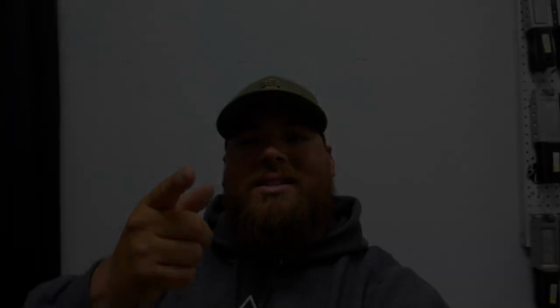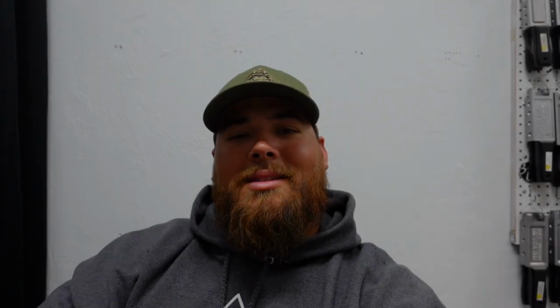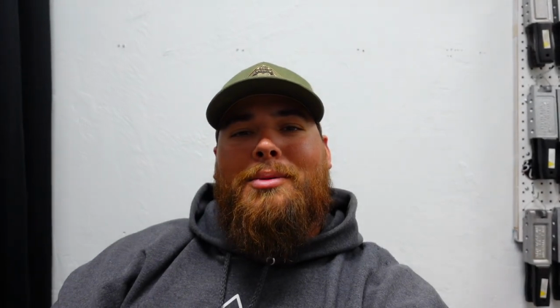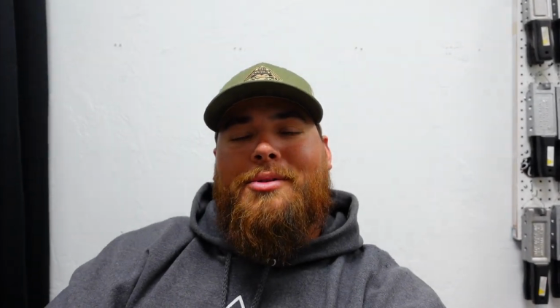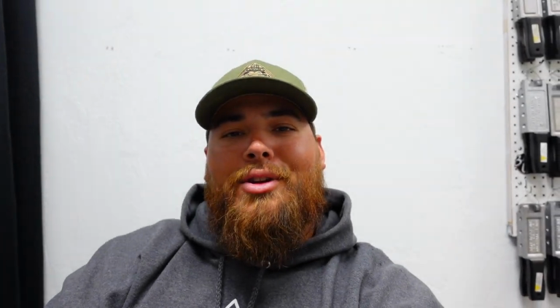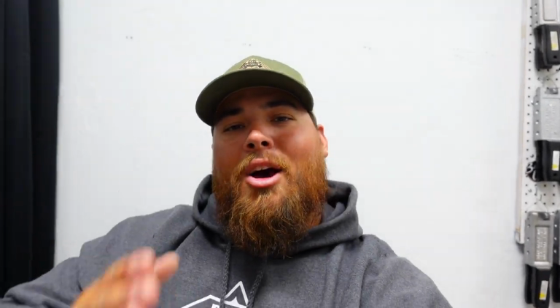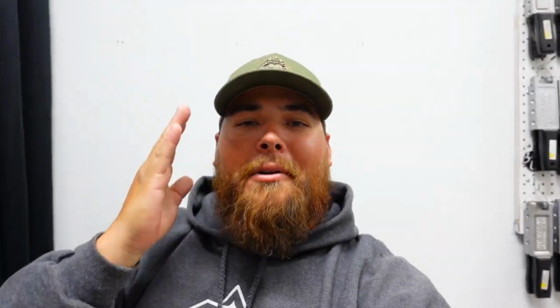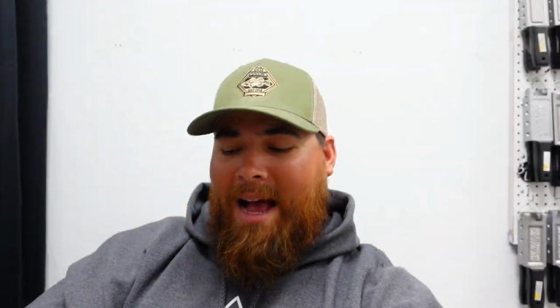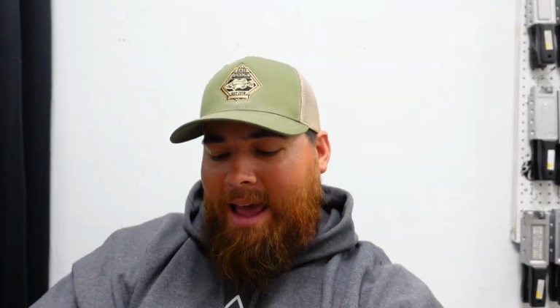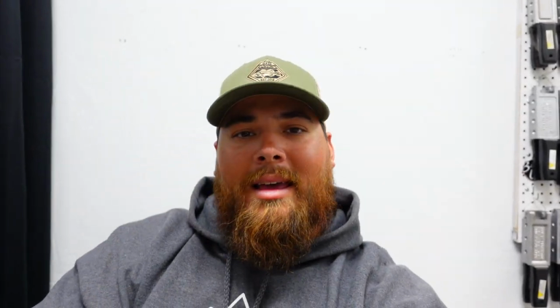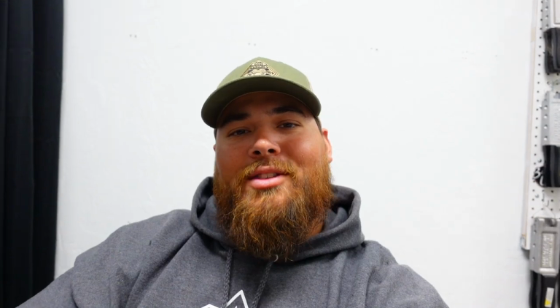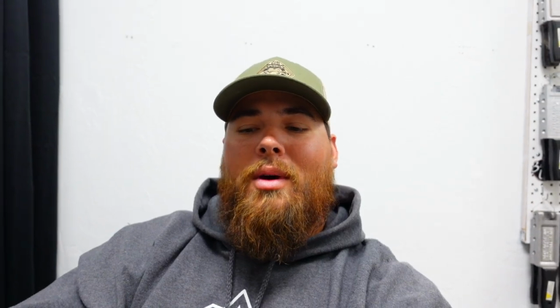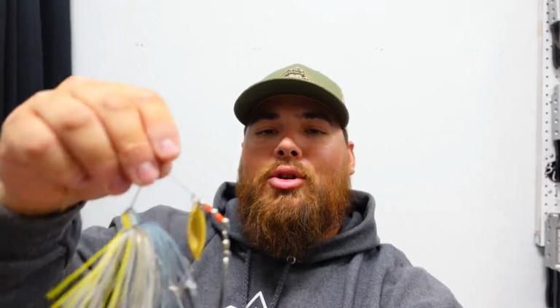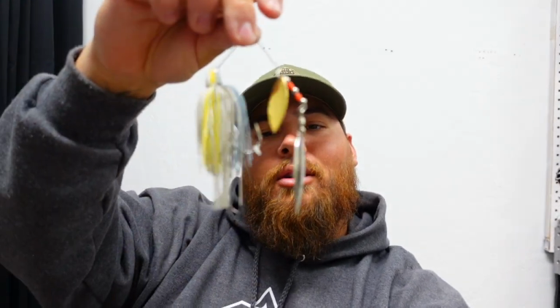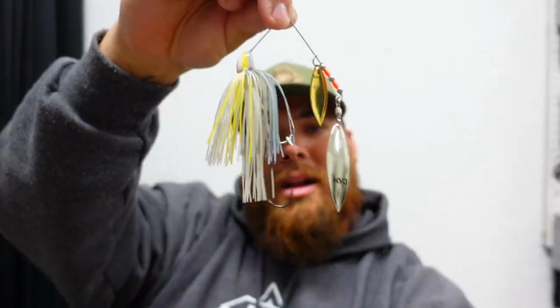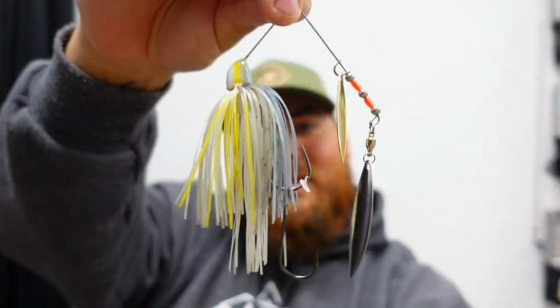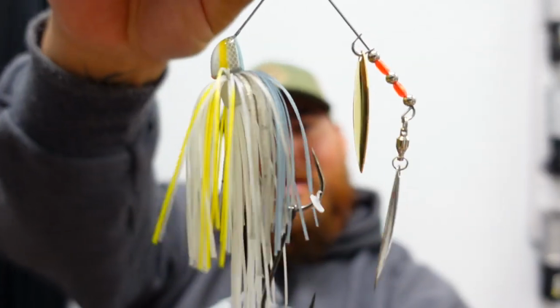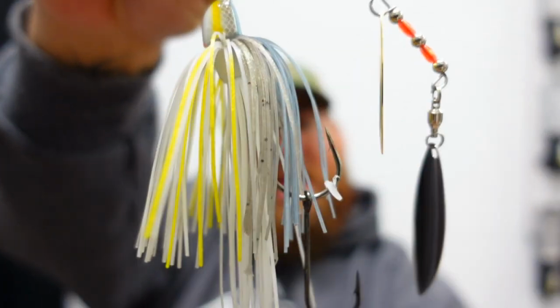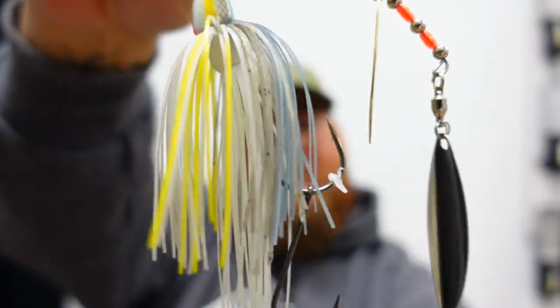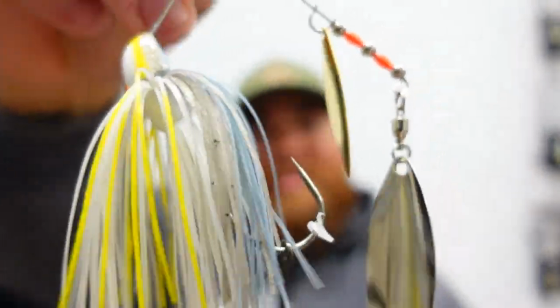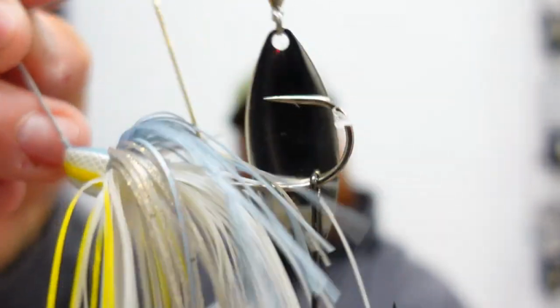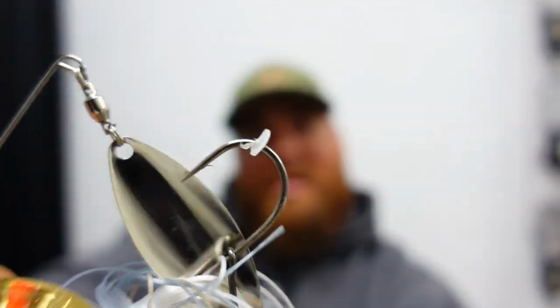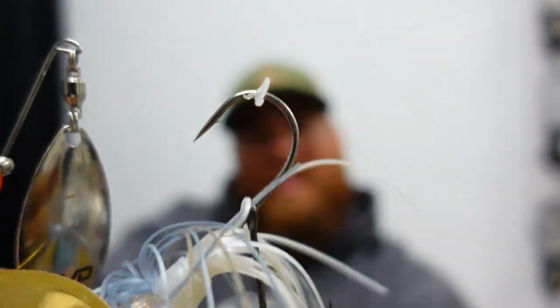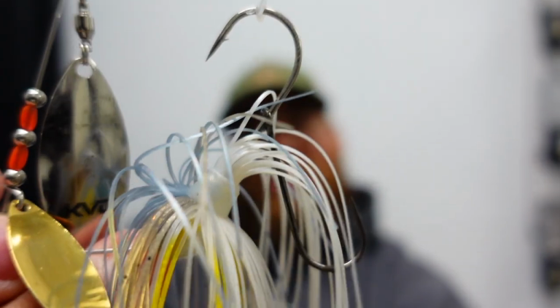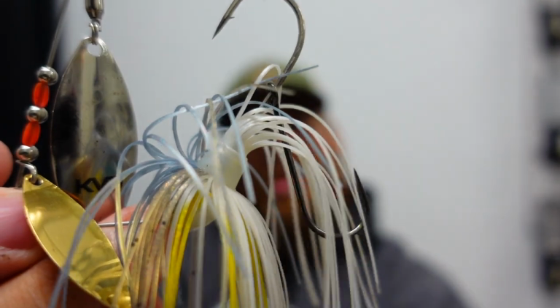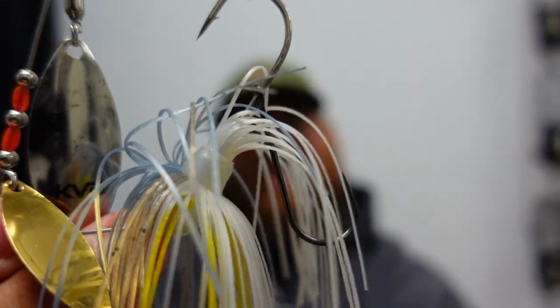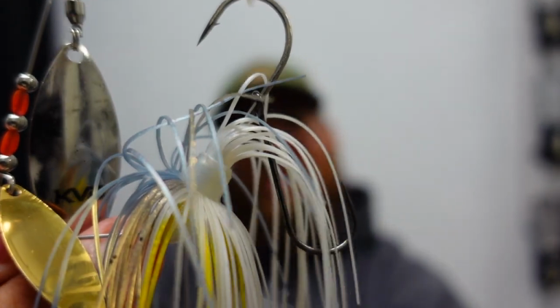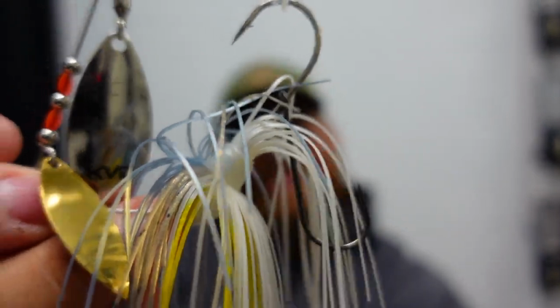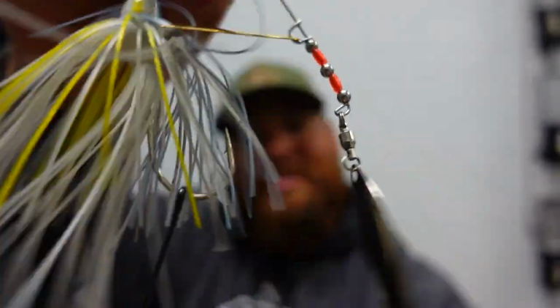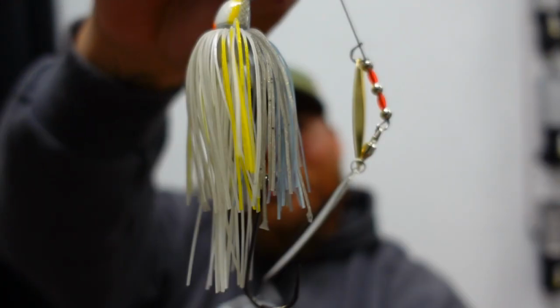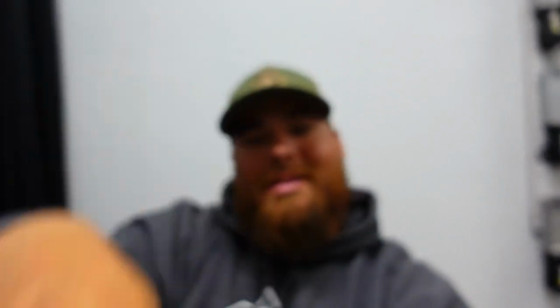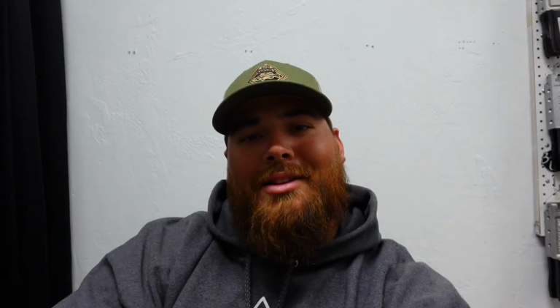What's up guys, welcome to another episode of Bass Union, hope you're having a fantastic day. In today's video I'm going to show you my little trick that I use to make bait keepers for your spinner baits and trailer hooks. Don't want to miss it, stay tuned.